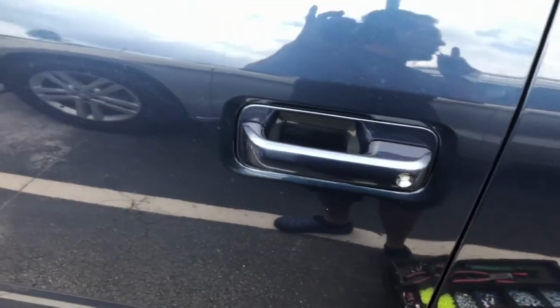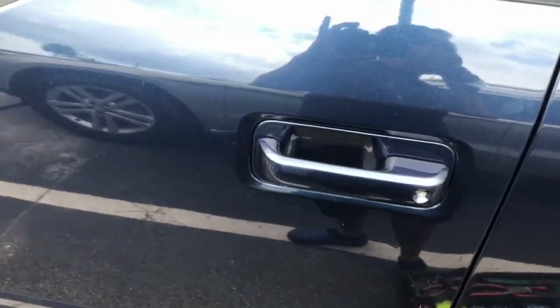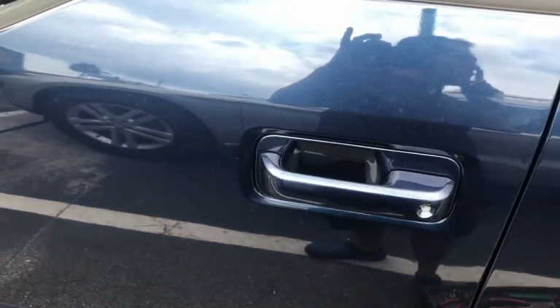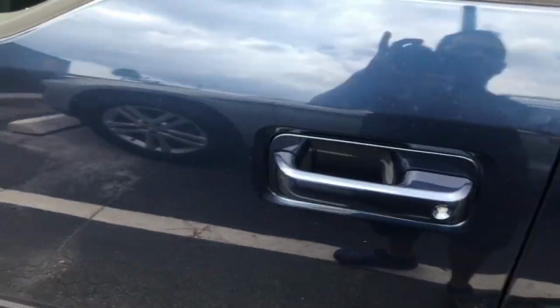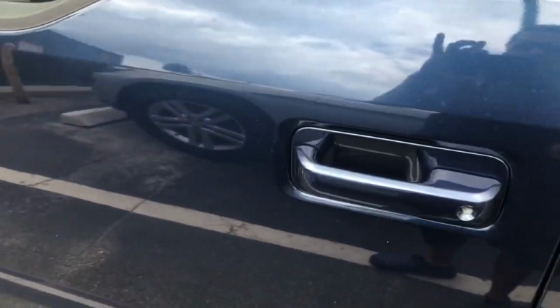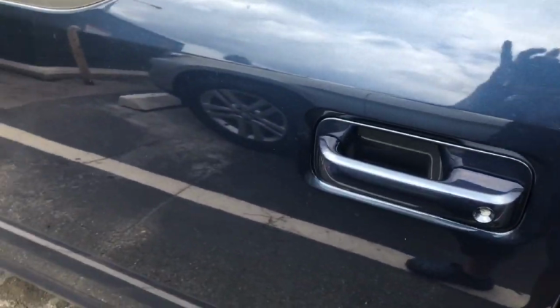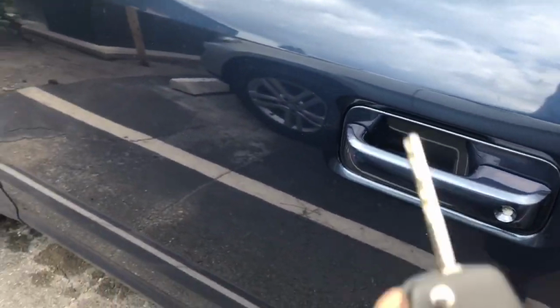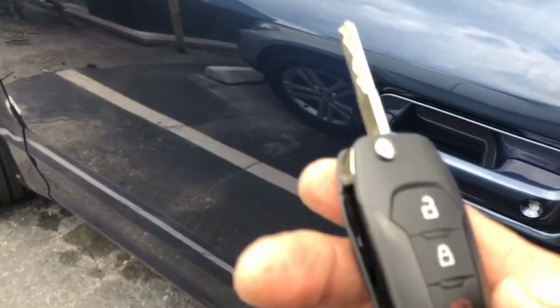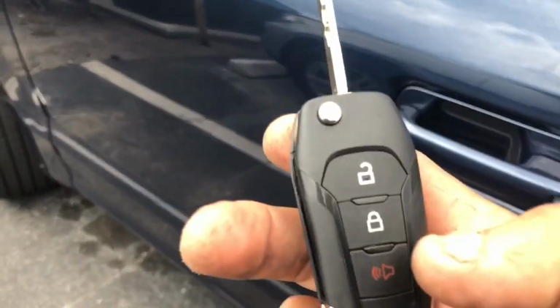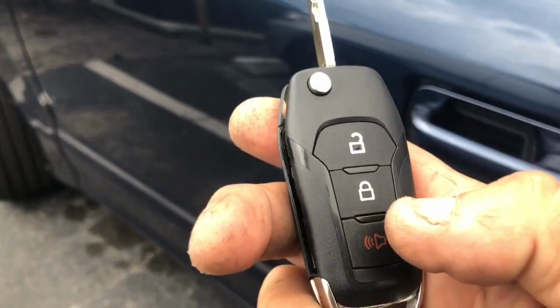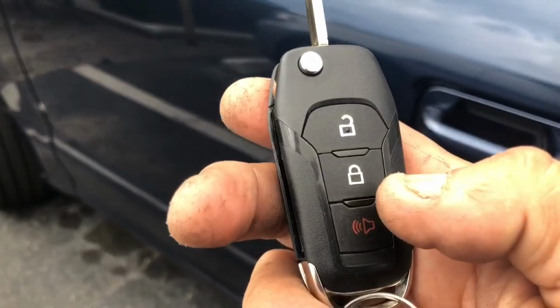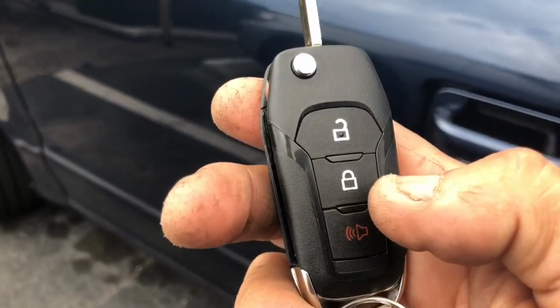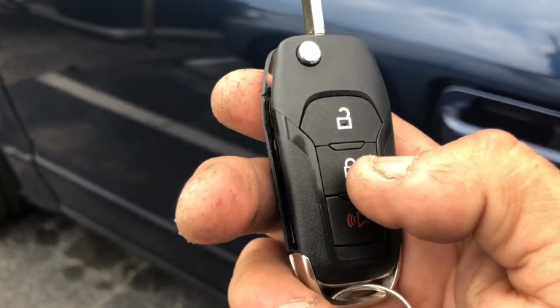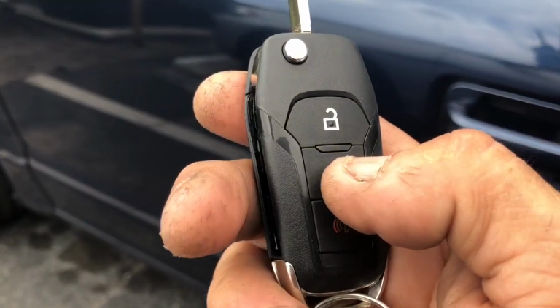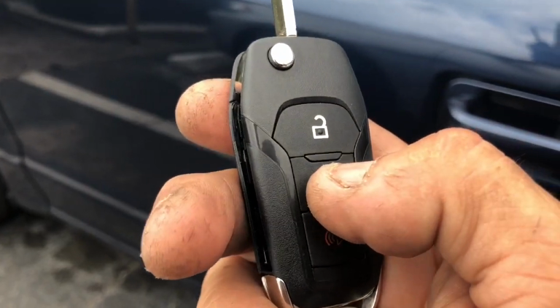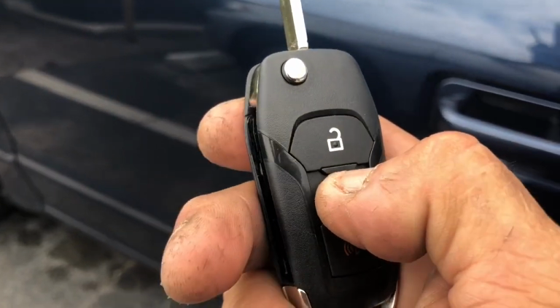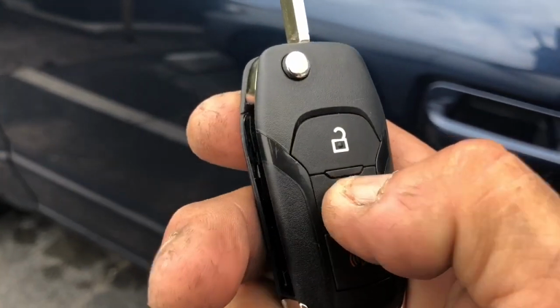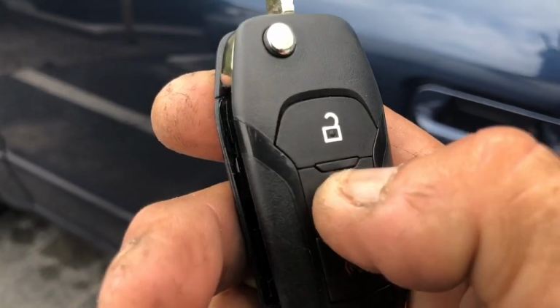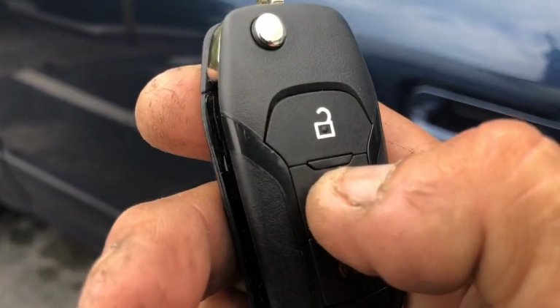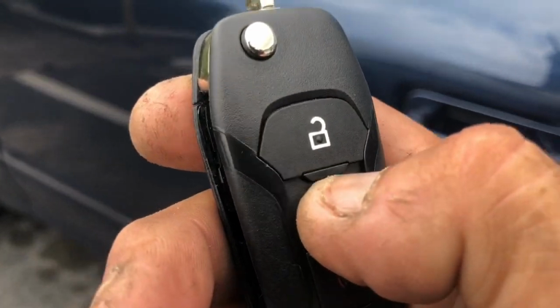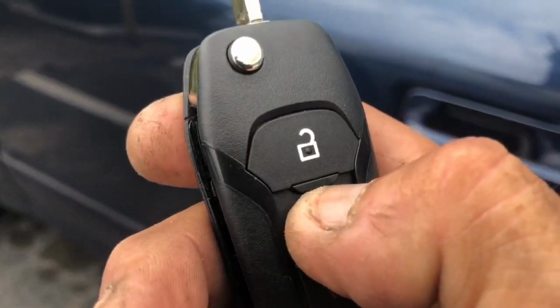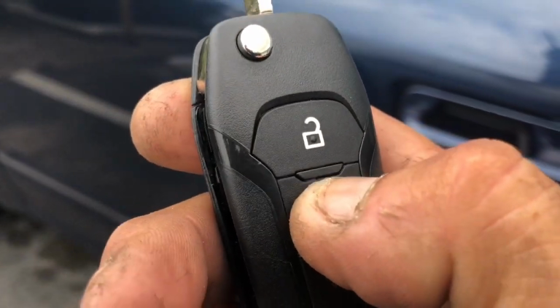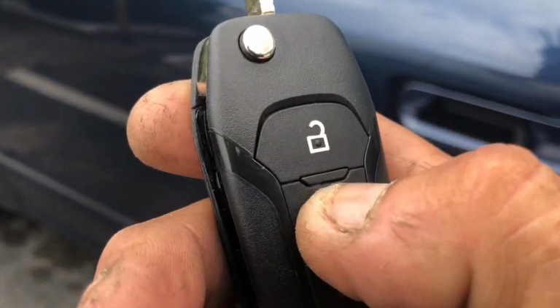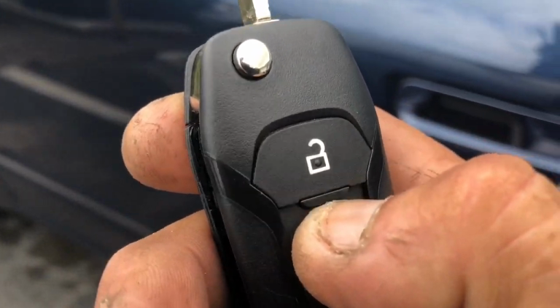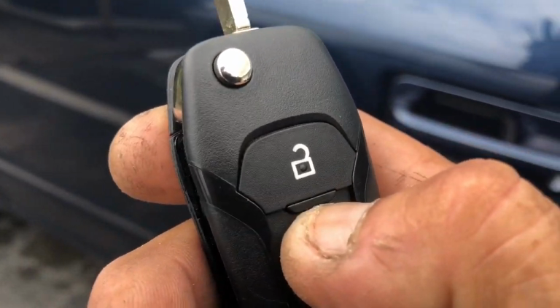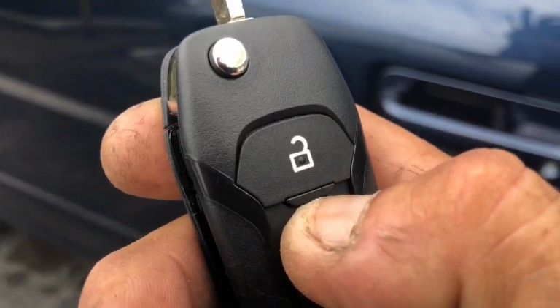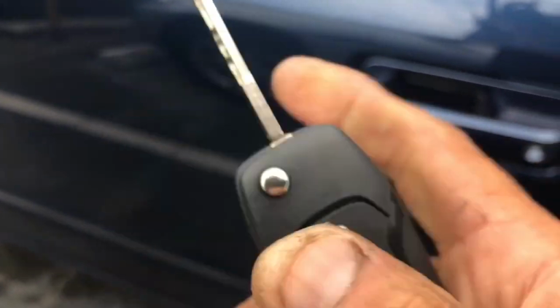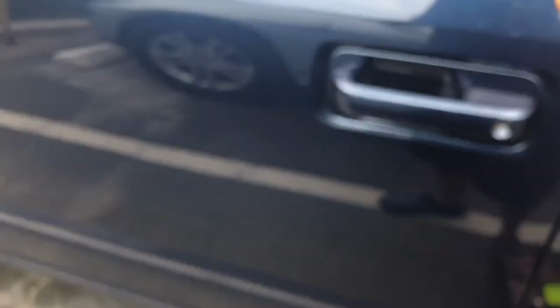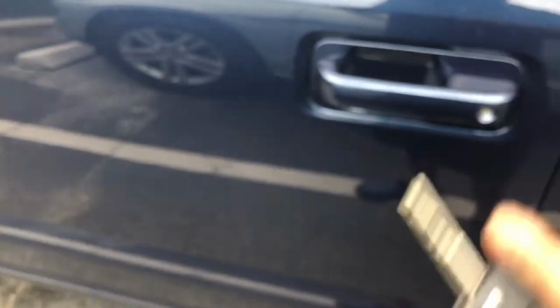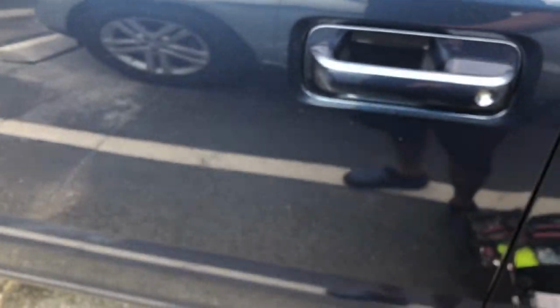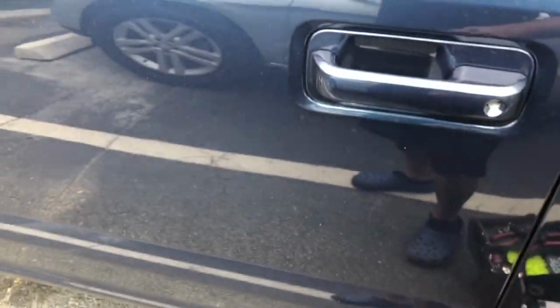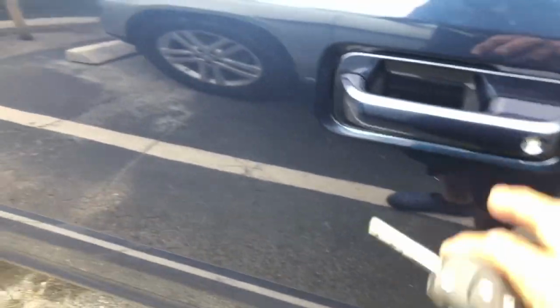The car is running by remote control. Now to turn it off, it's the same thing — one, two, three — and it turns off the car.